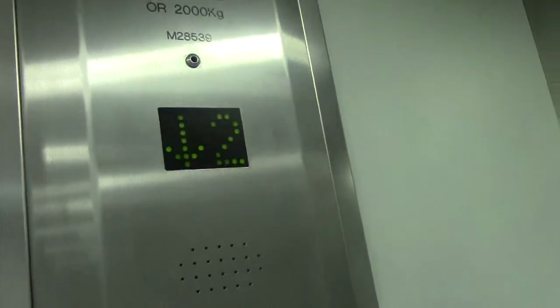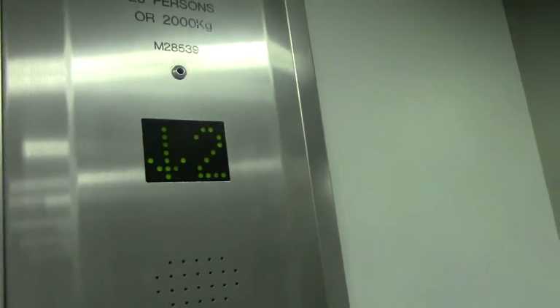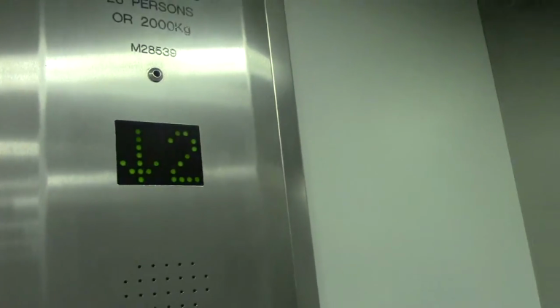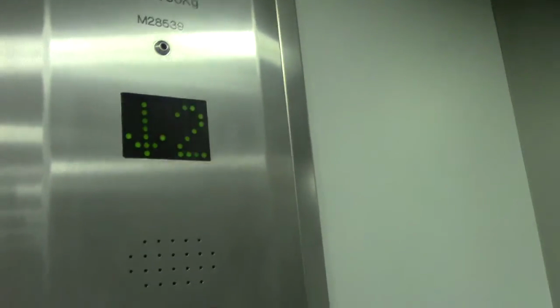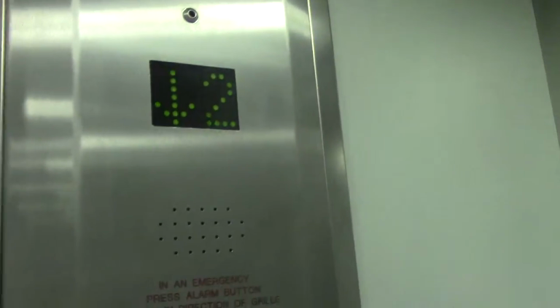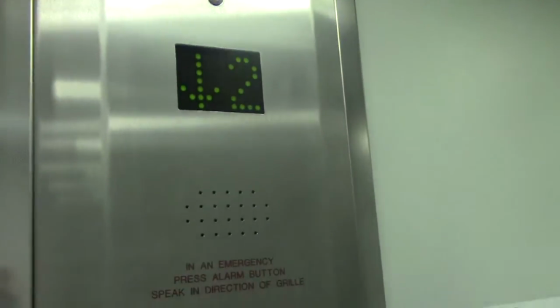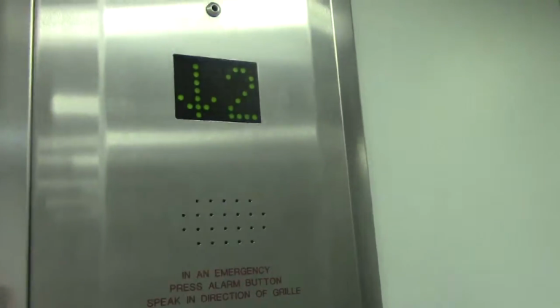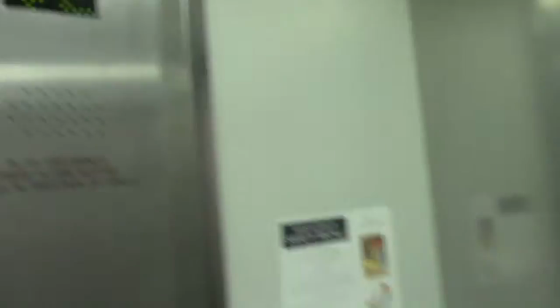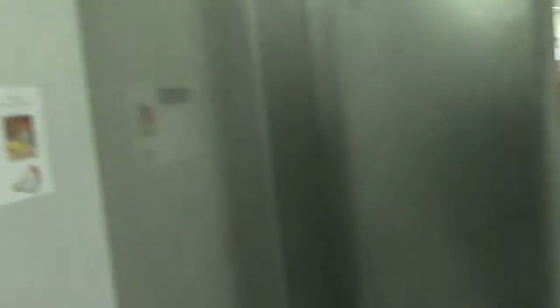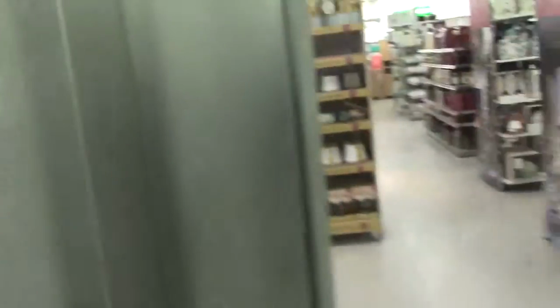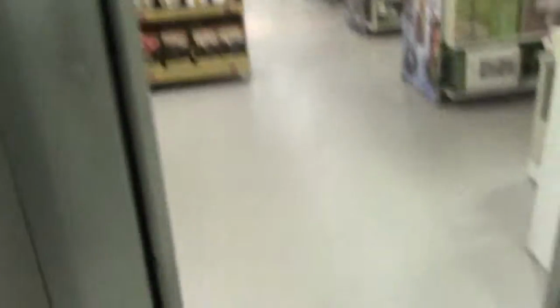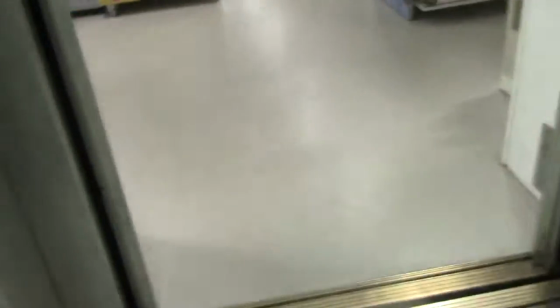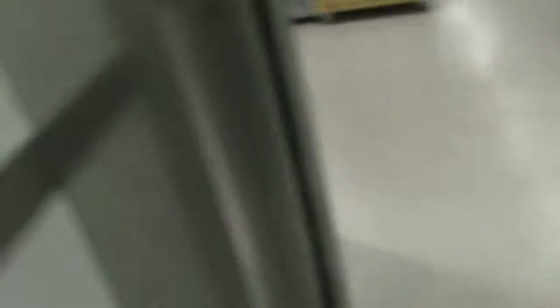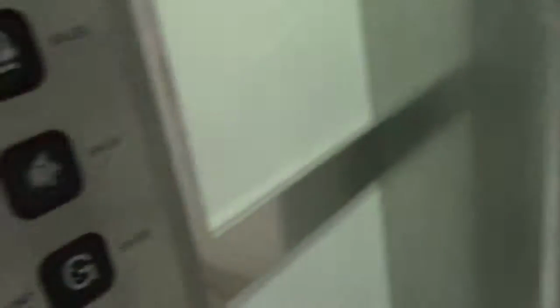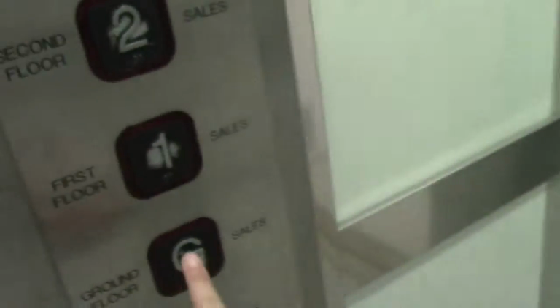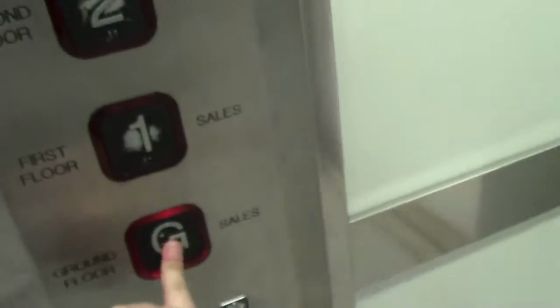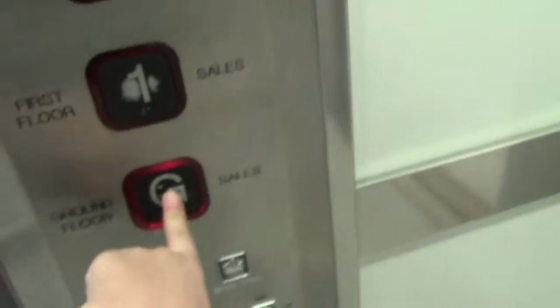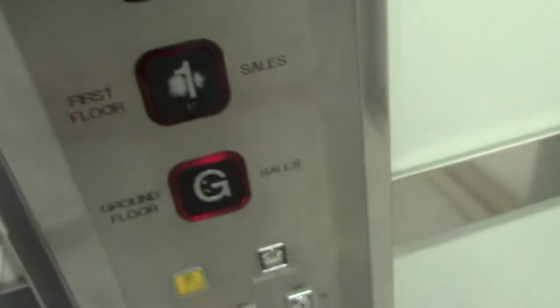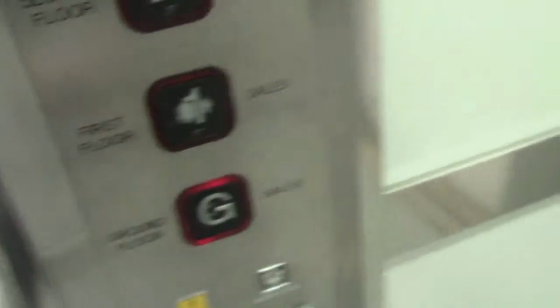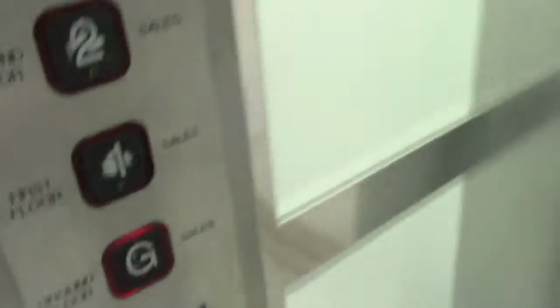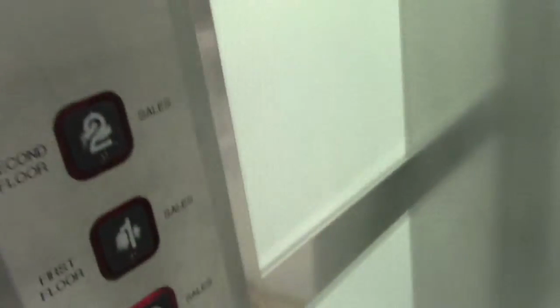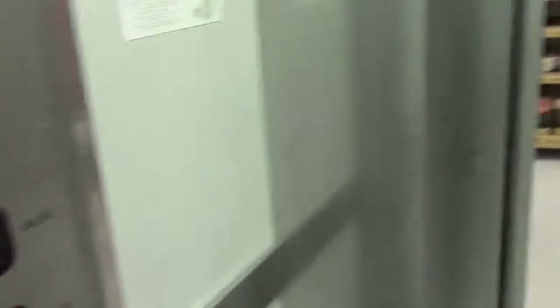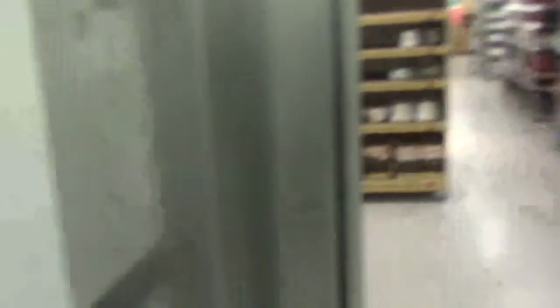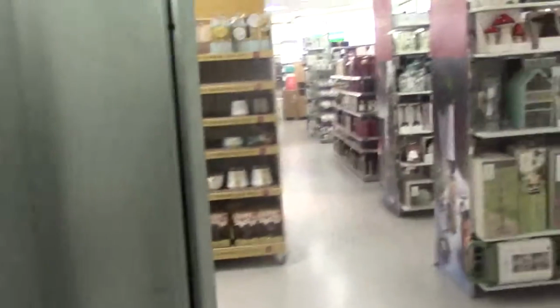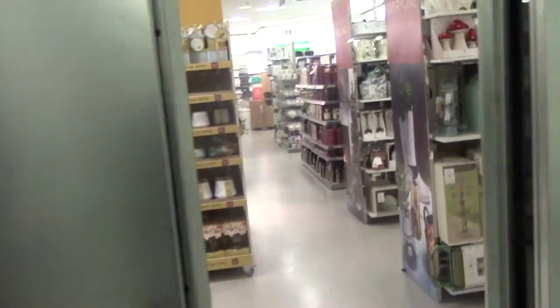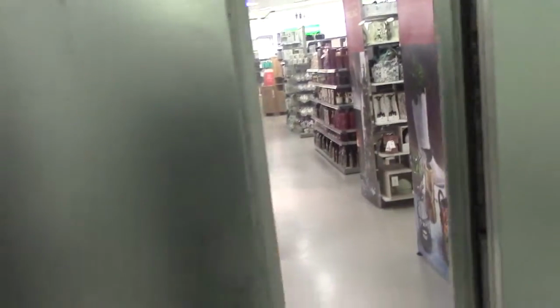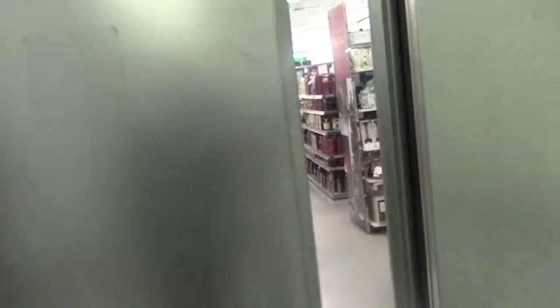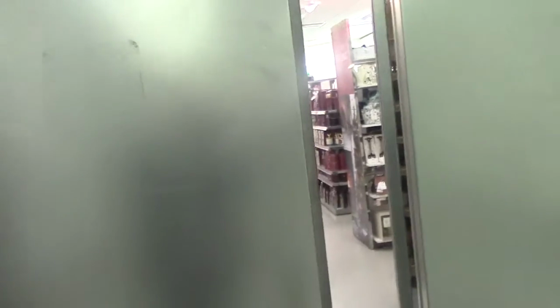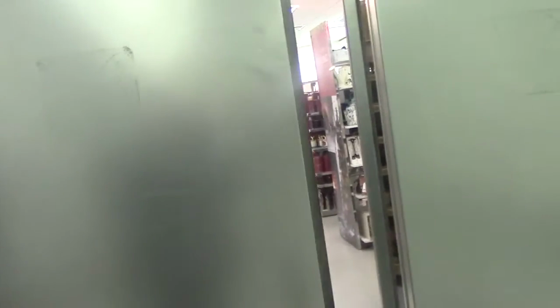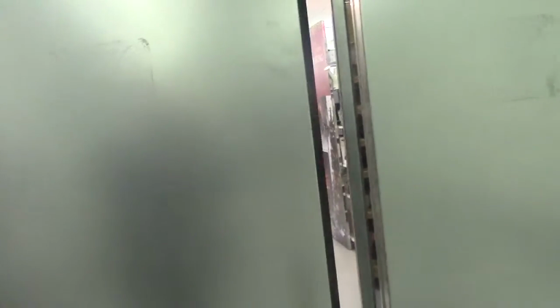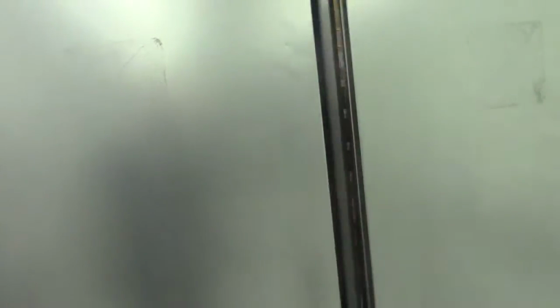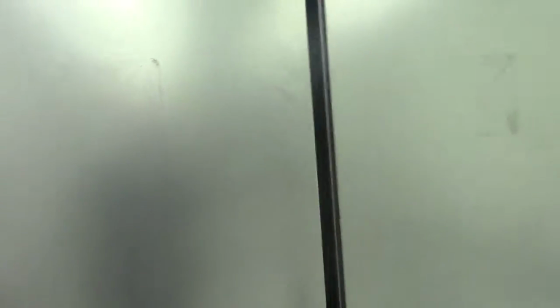Lift approaching the second floor. Floor open. Lift going down. Probably an old lift. Door closing when I push the button. I like that.